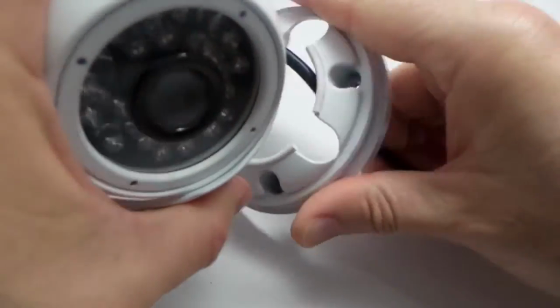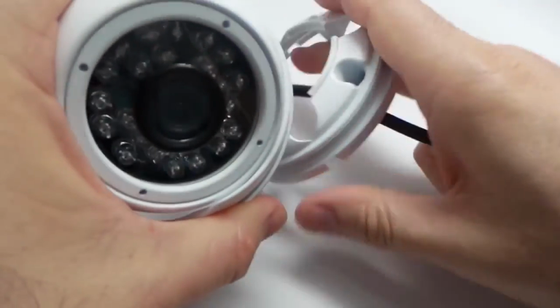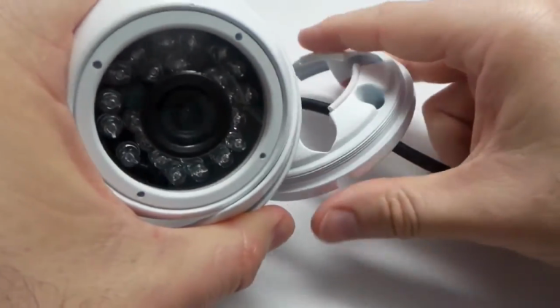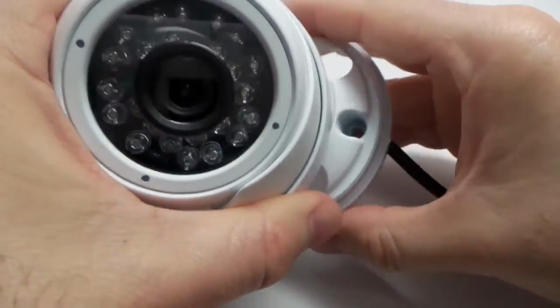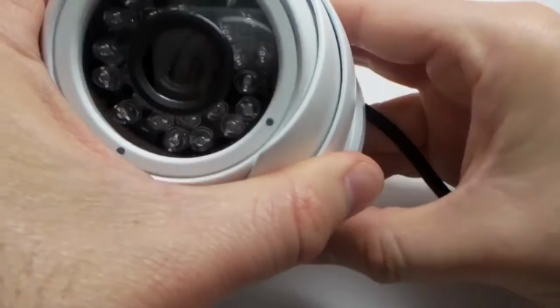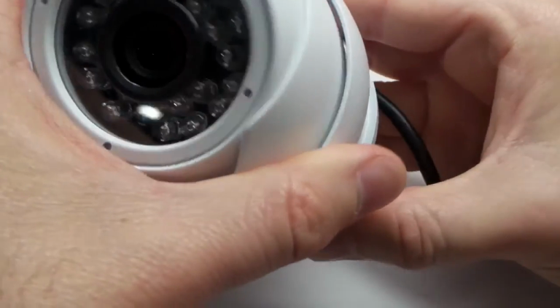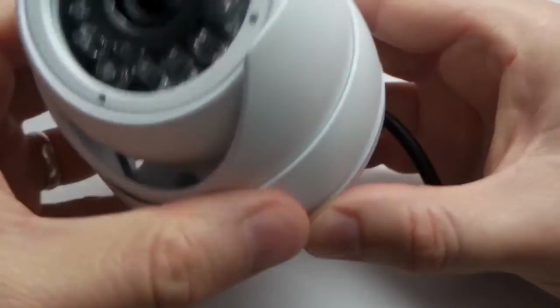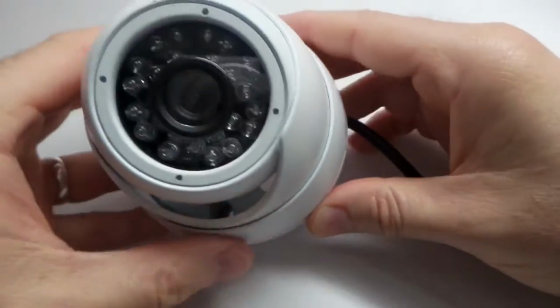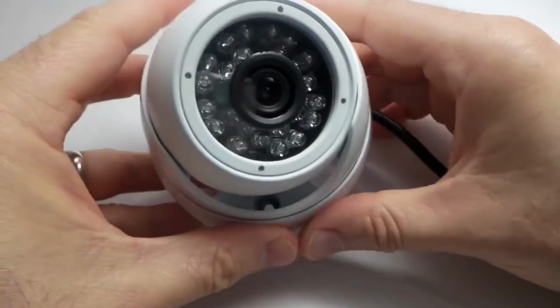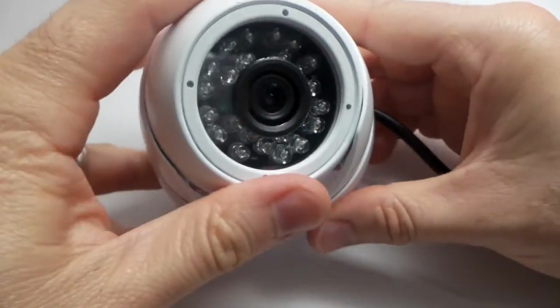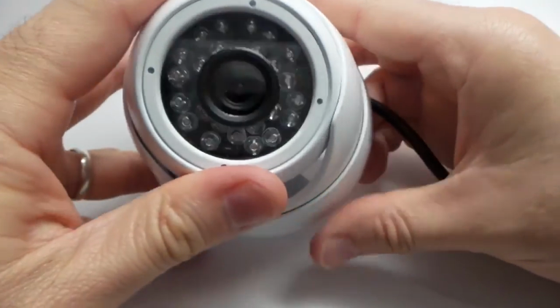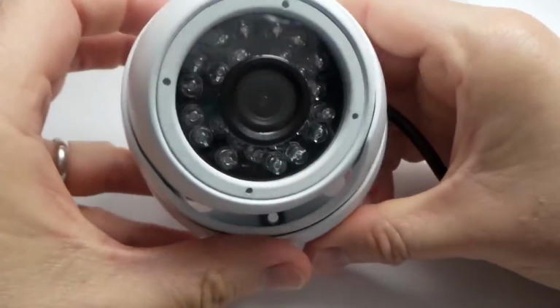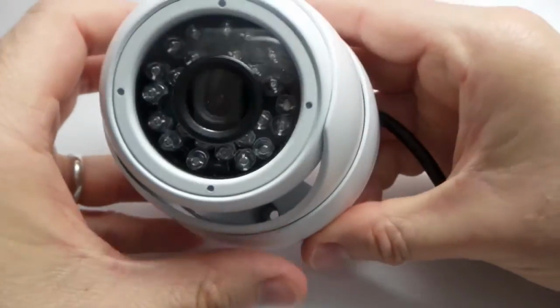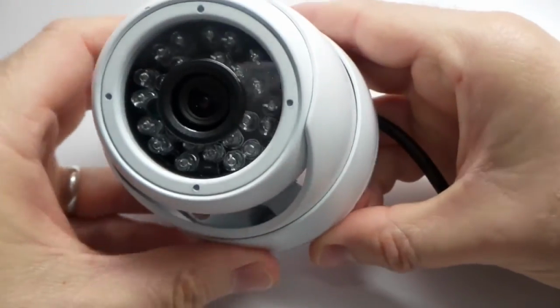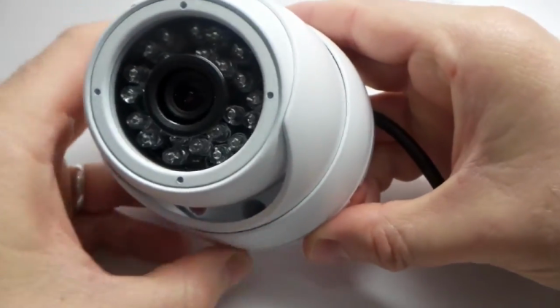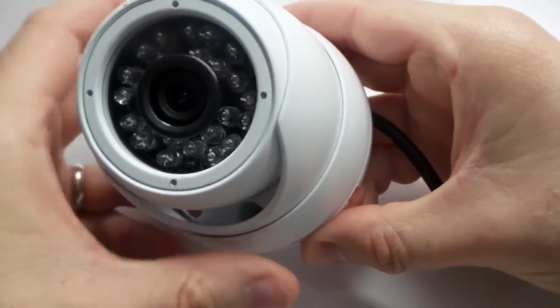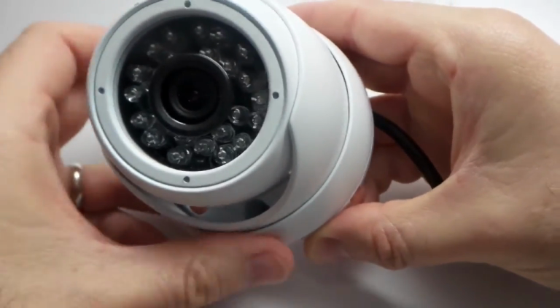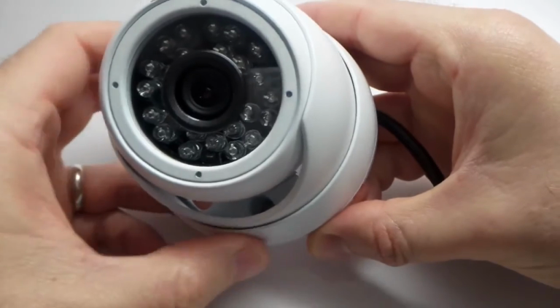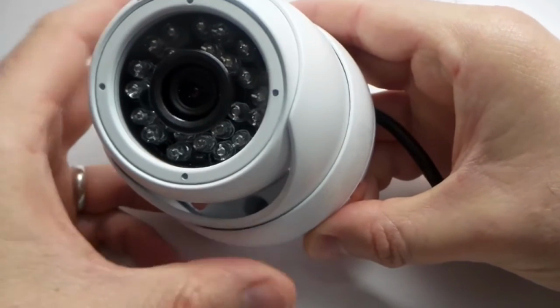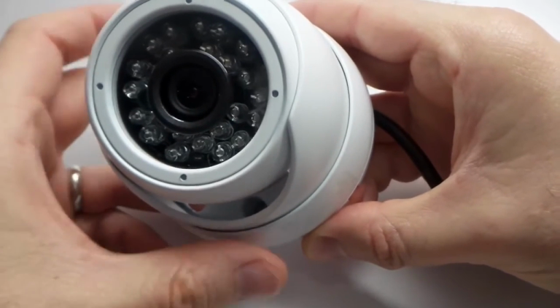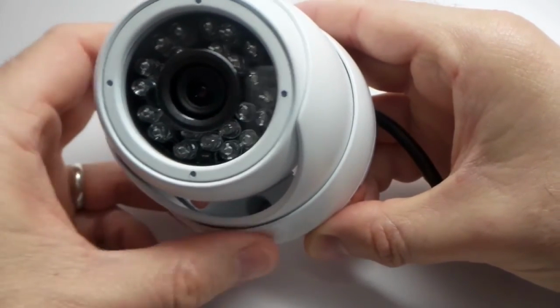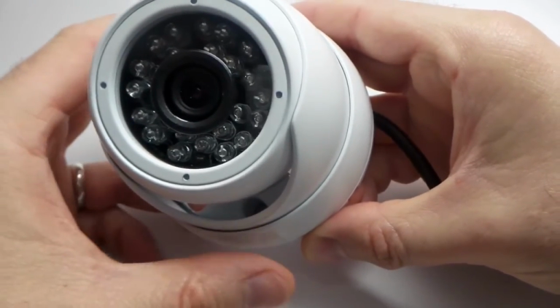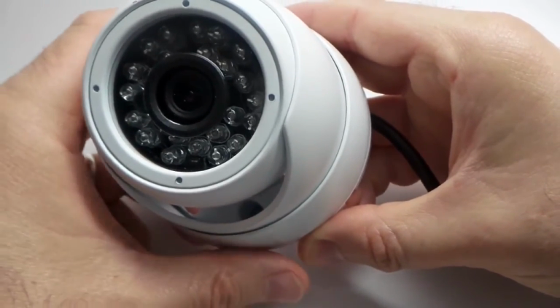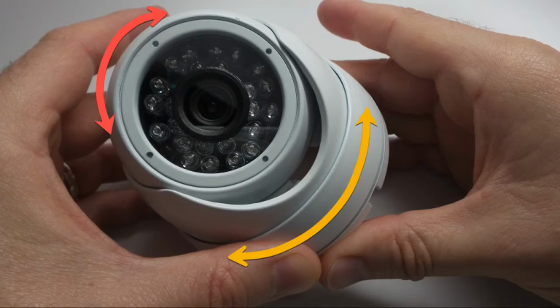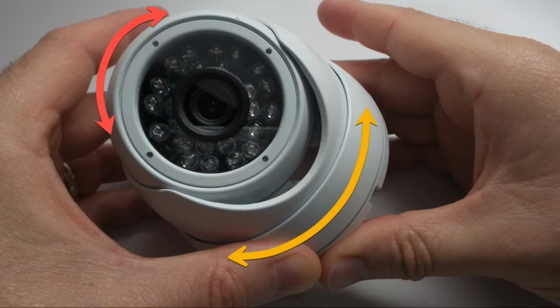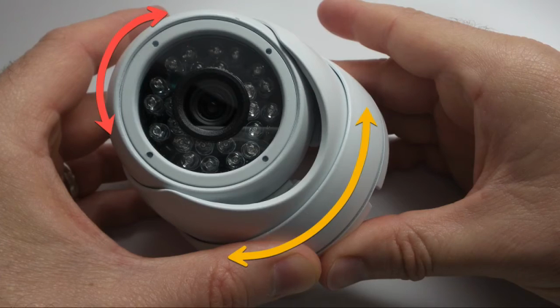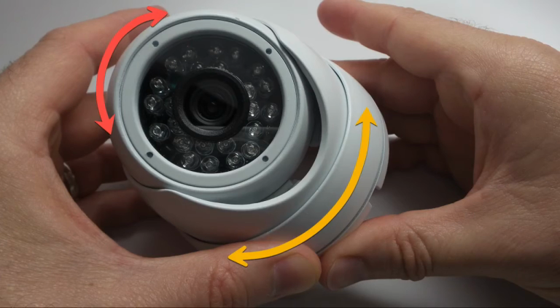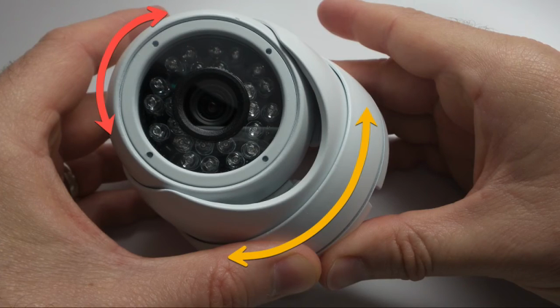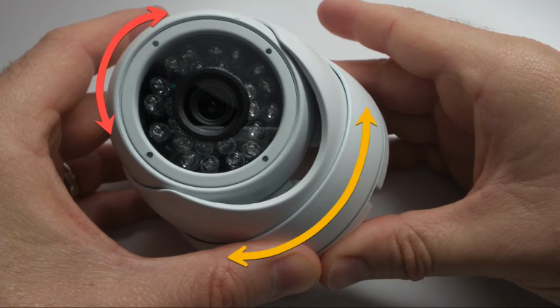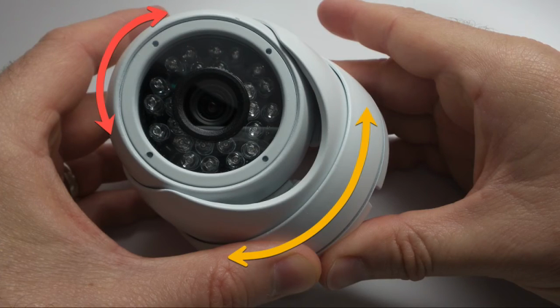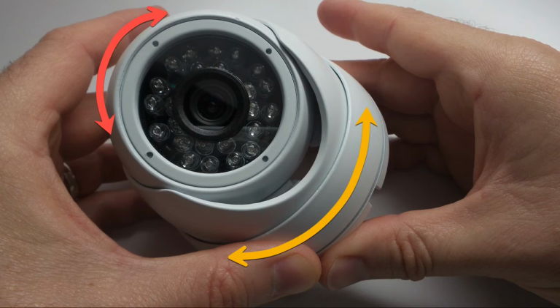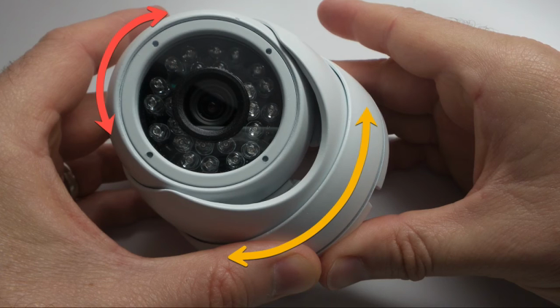The base plate is then reattached. The eyeball camera piece can be swiveled in any direction before fully tightening the base again. This eyeball design allows the camera view to be adjusted very precisely.